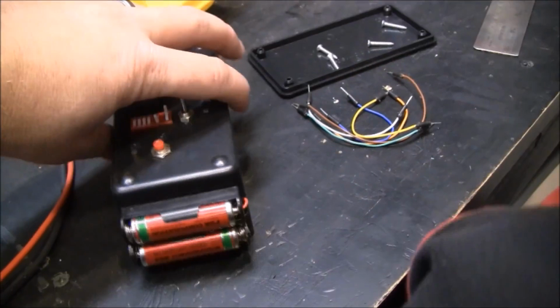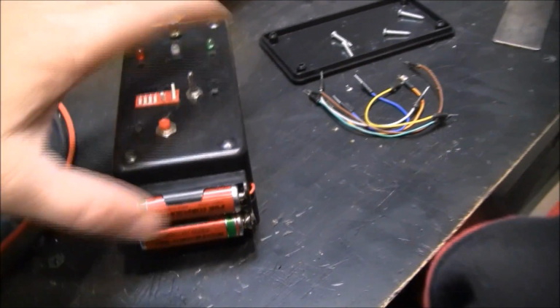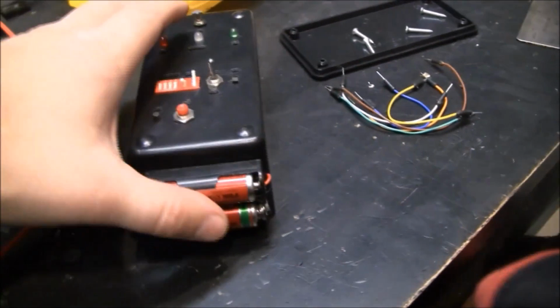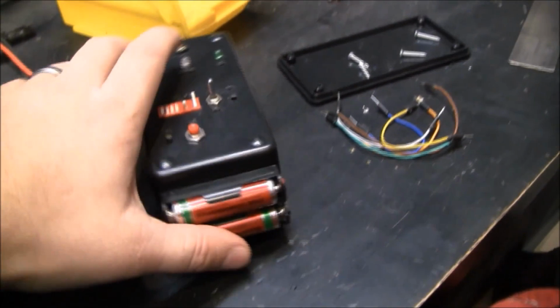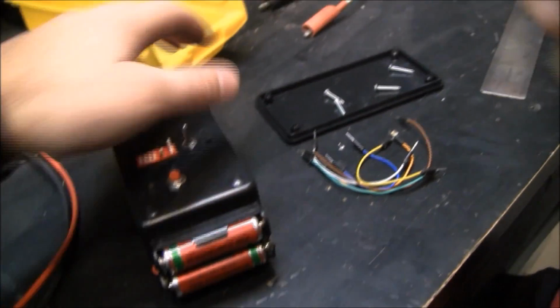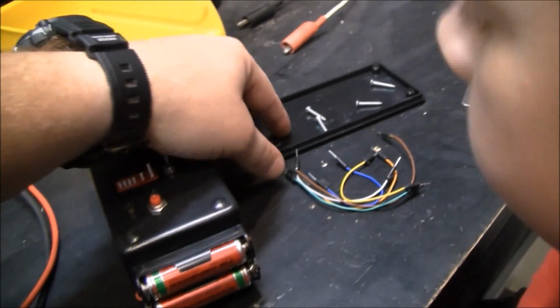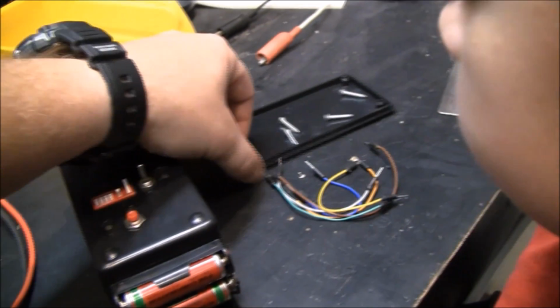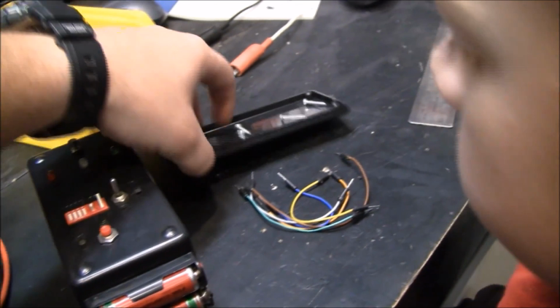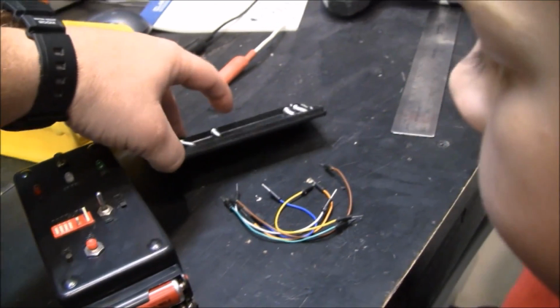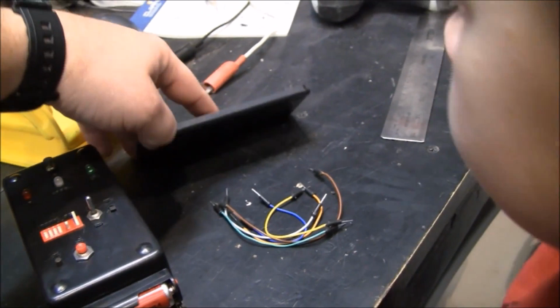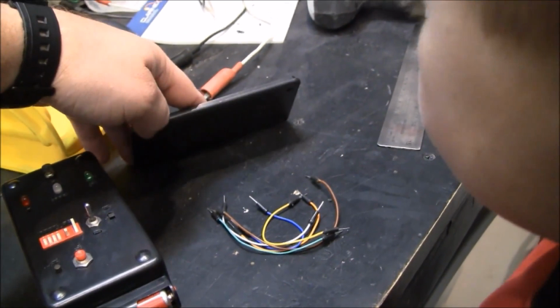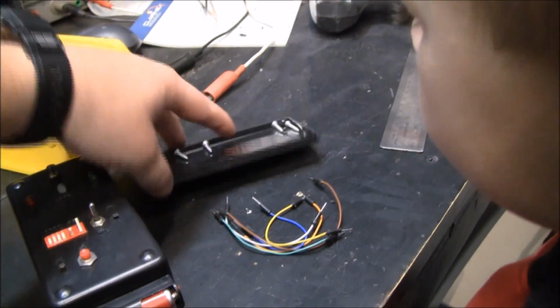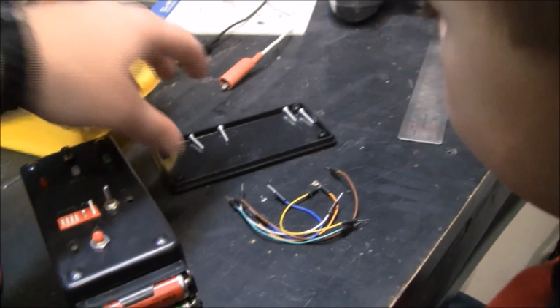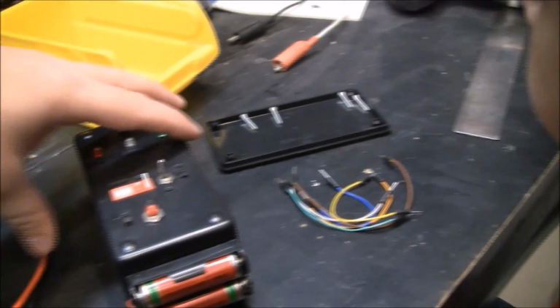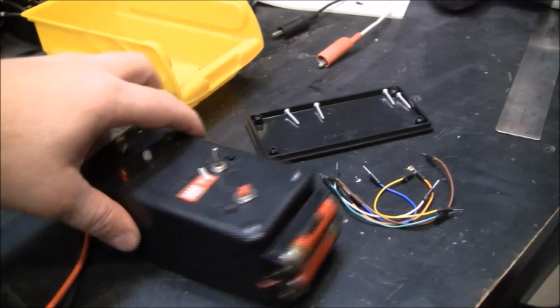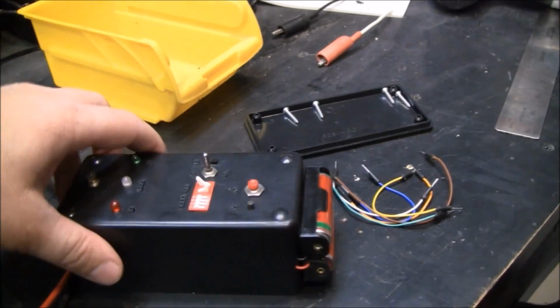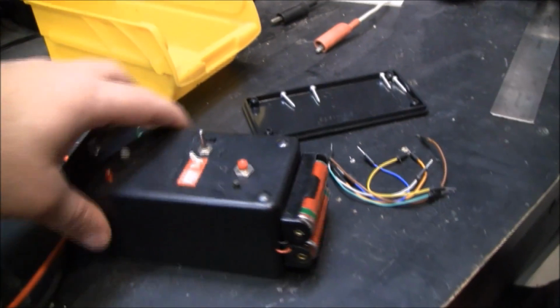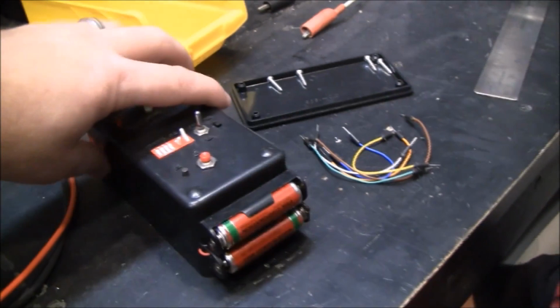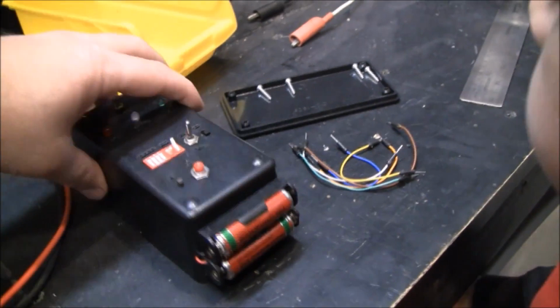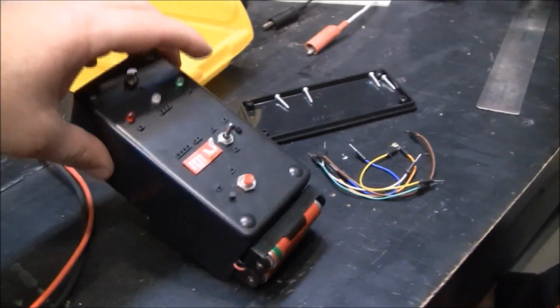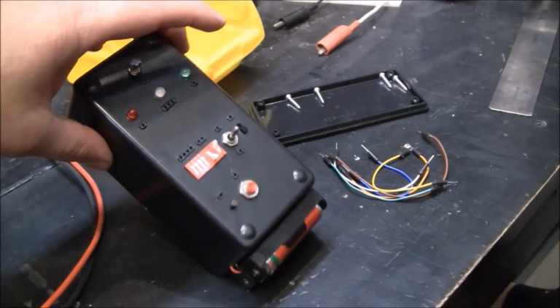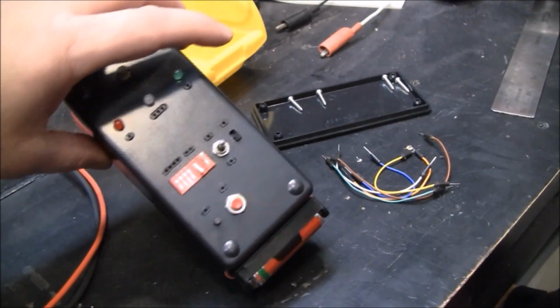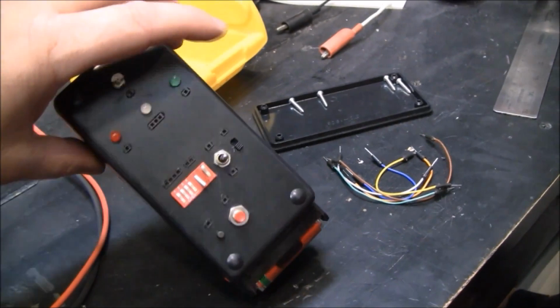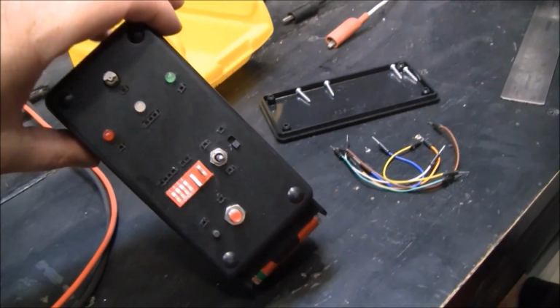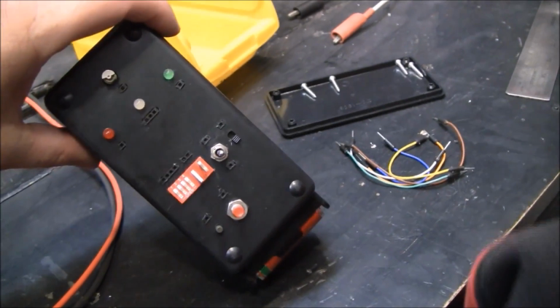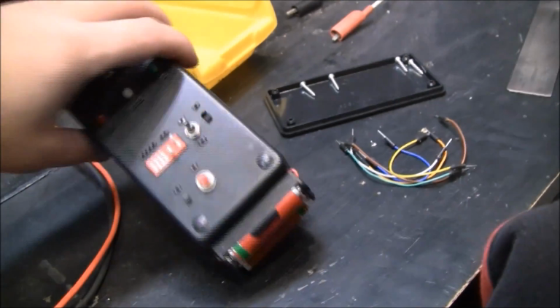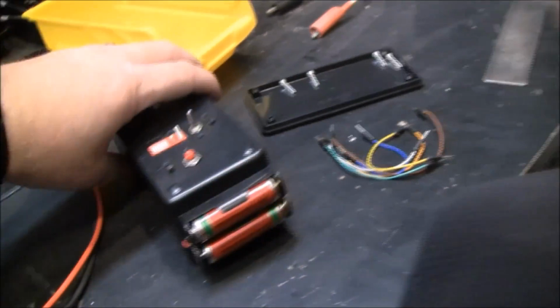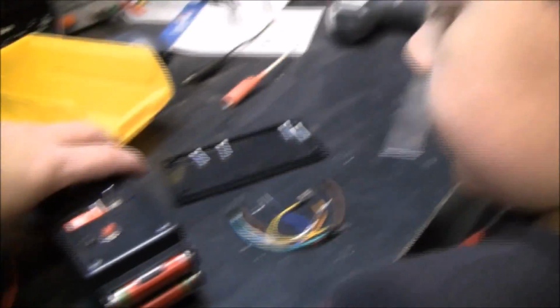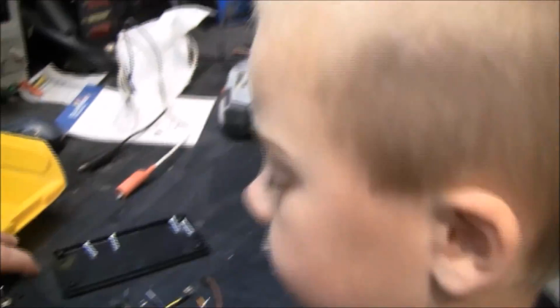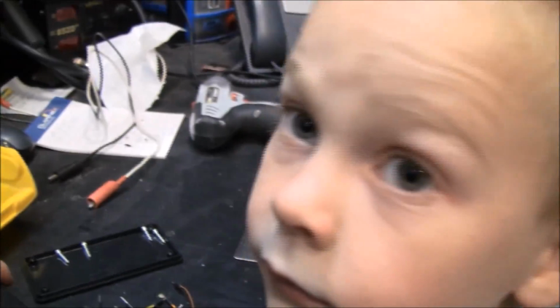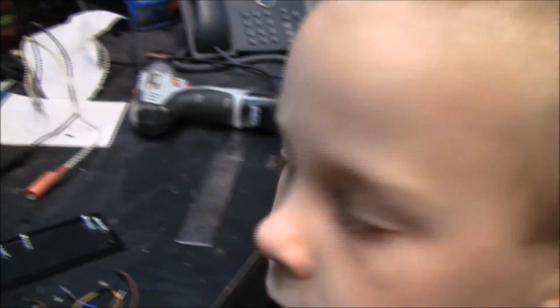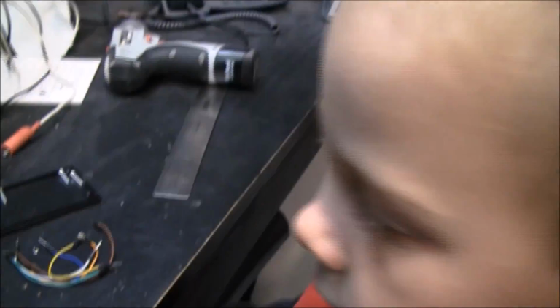I thought about putting the batteries on the inside, but this little box has a screw cover and that would have been a pain. Since this is for kids to tinker with, I figured he can change his own batteries.